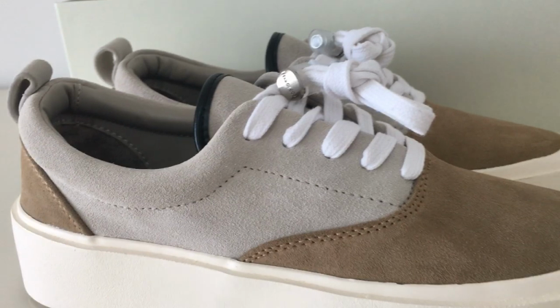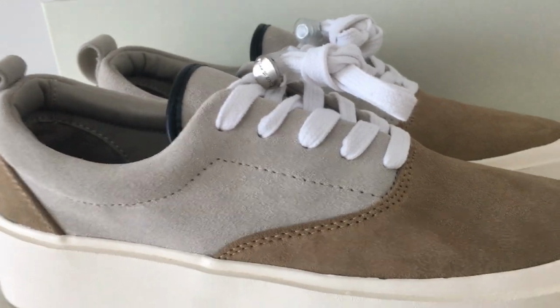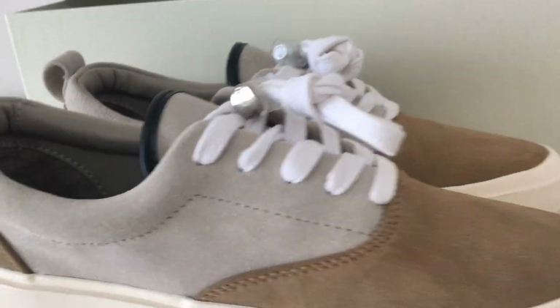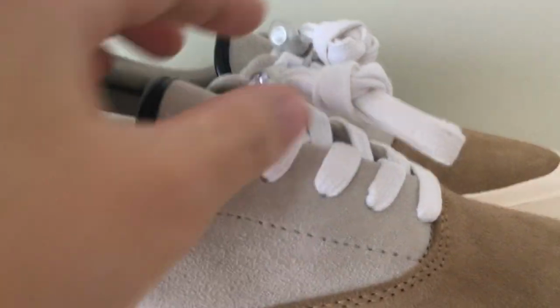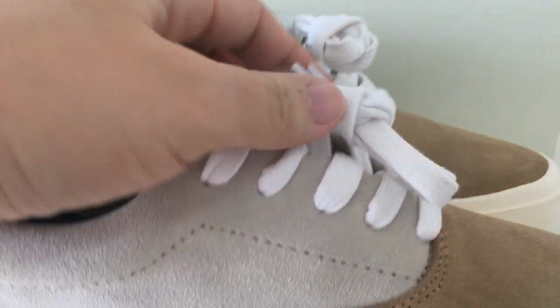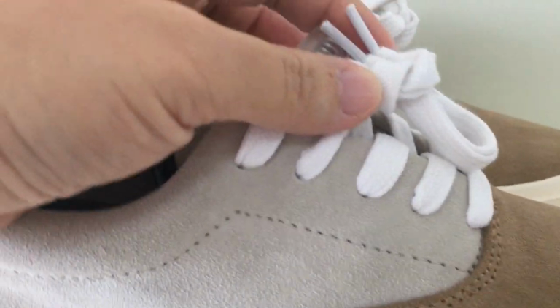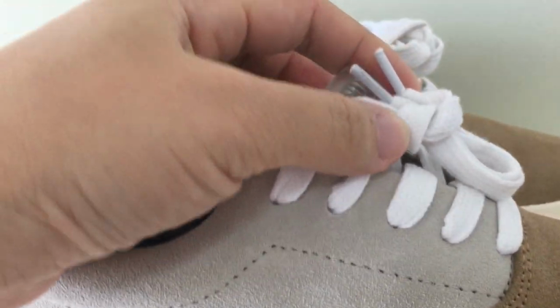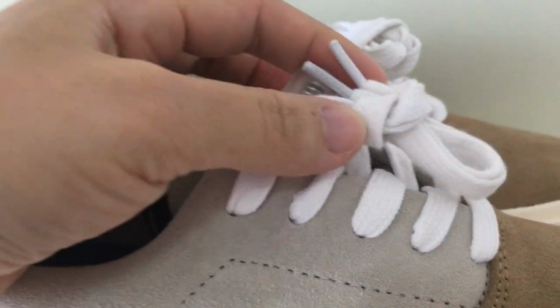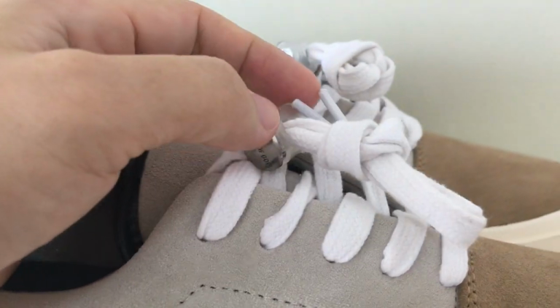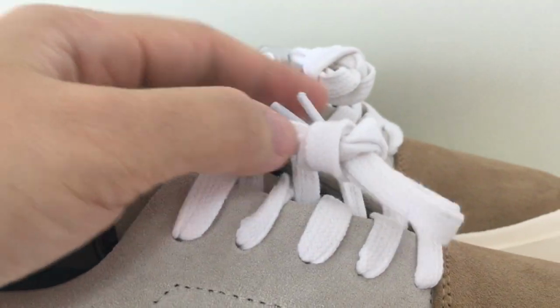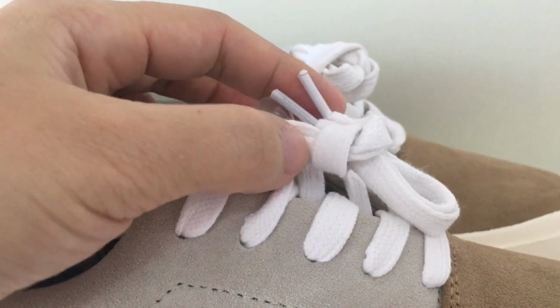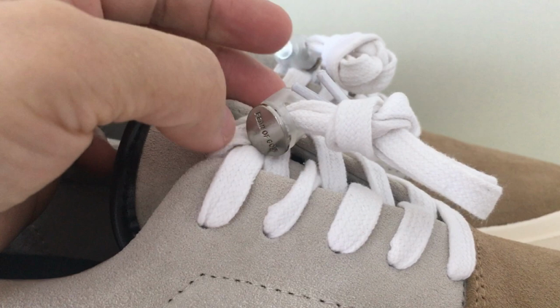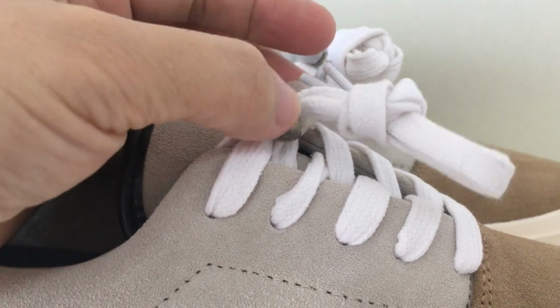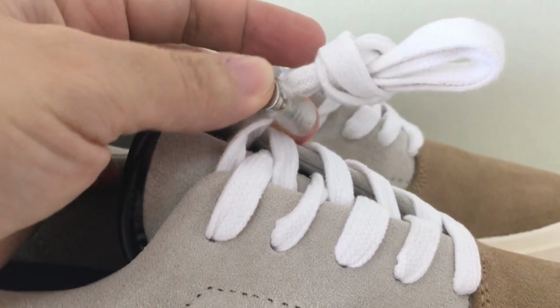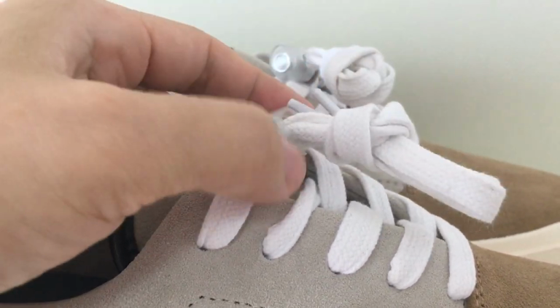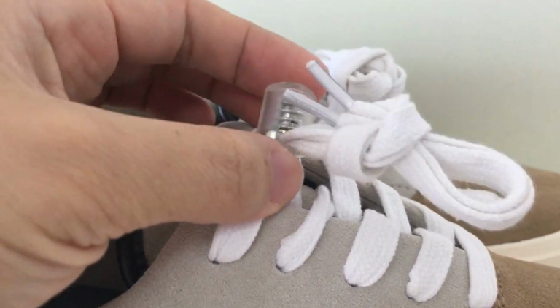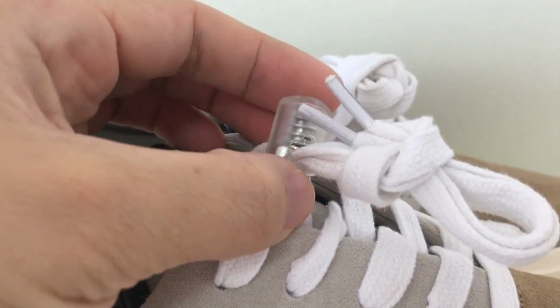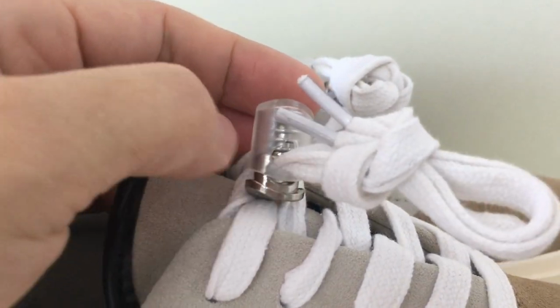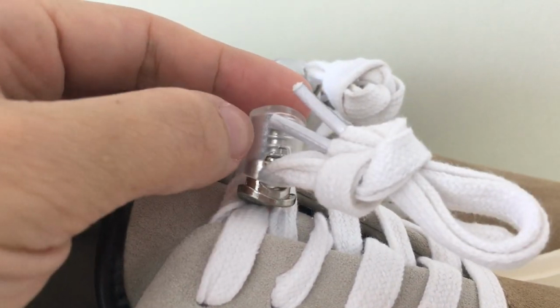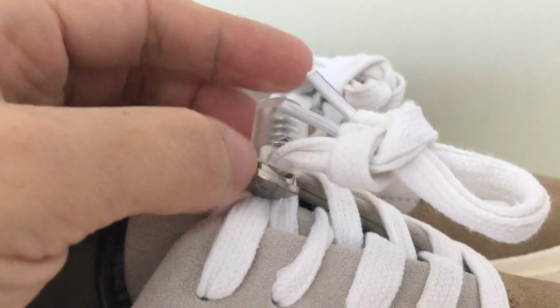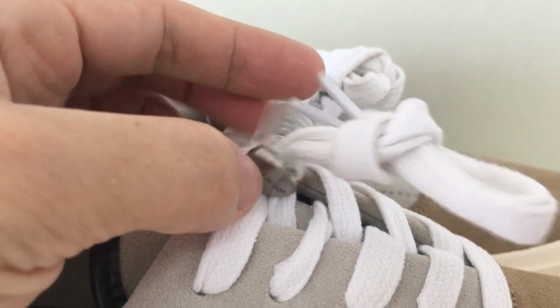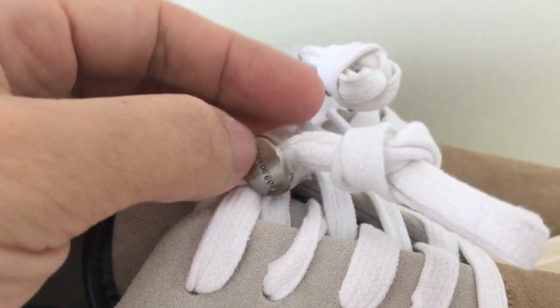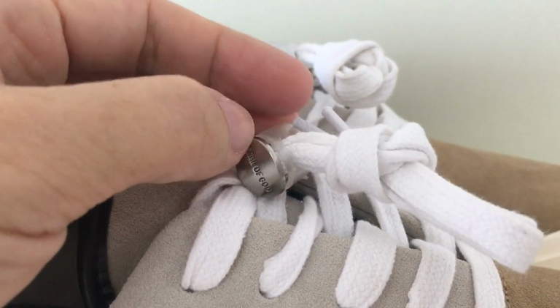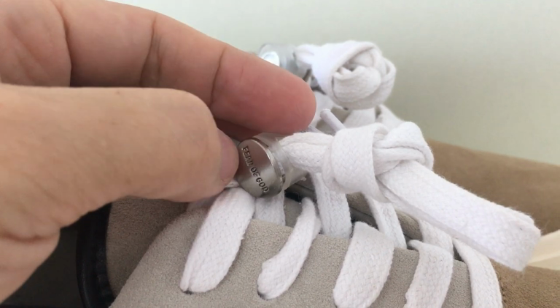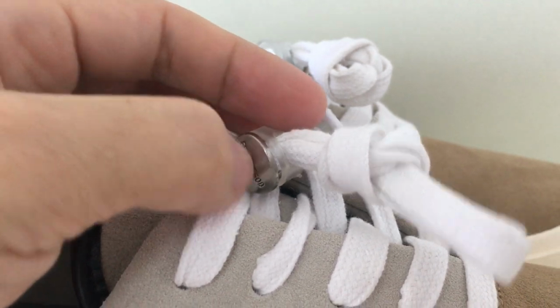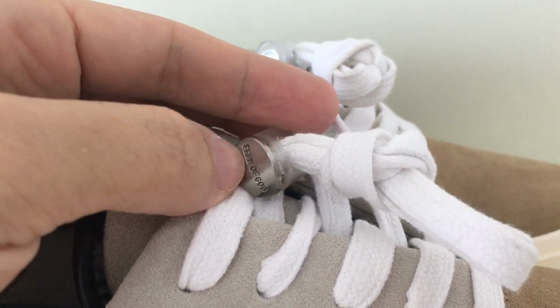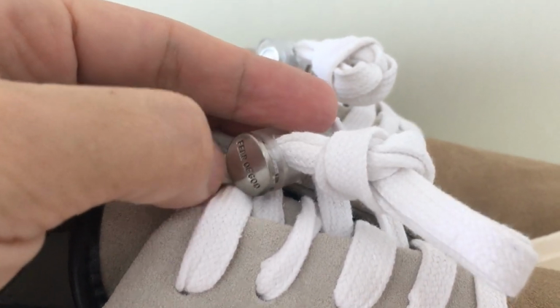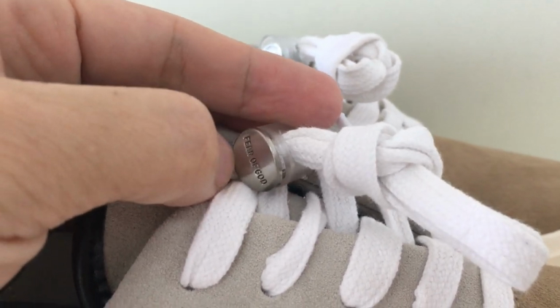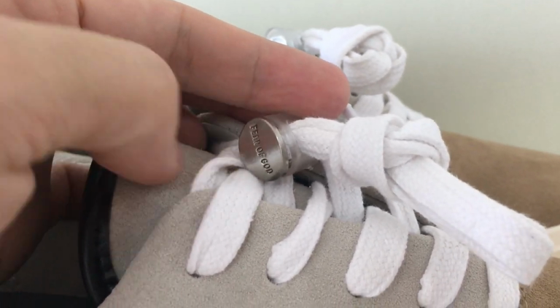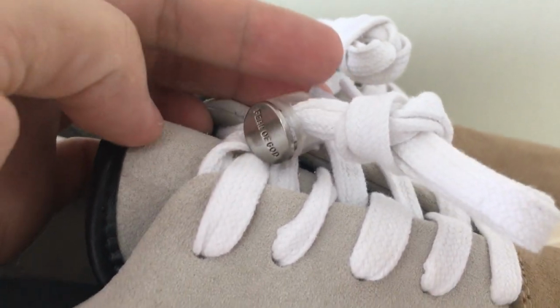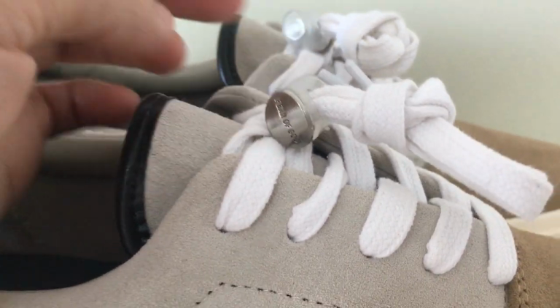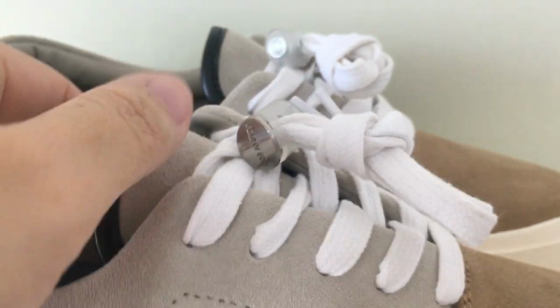The shoelaces are white. You can look — on the last tip it's a plastic one, and there's also a lace lock which is plastic, and also a metallic print of Fear of God.